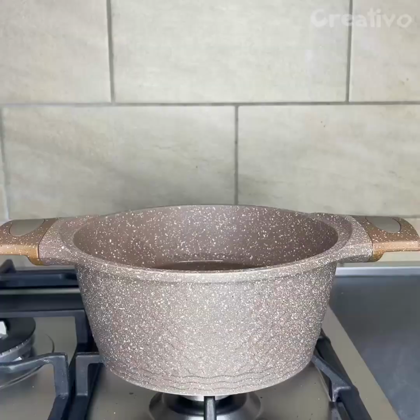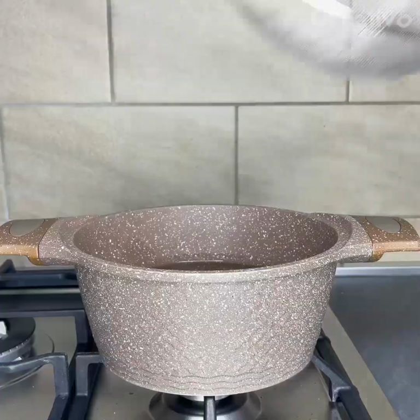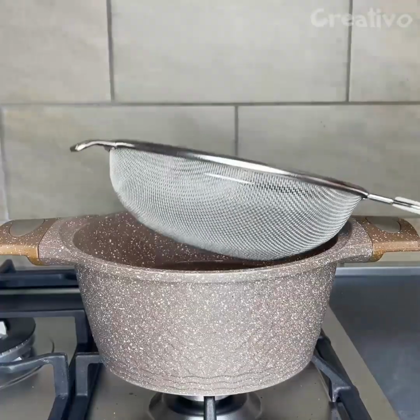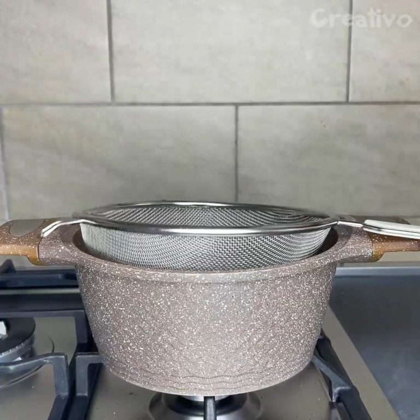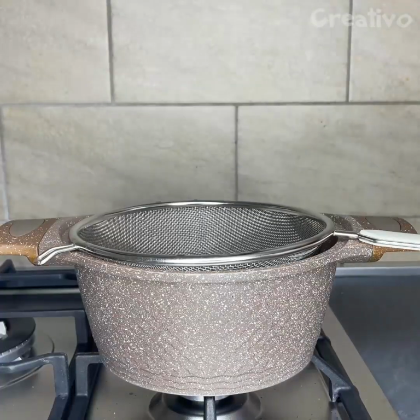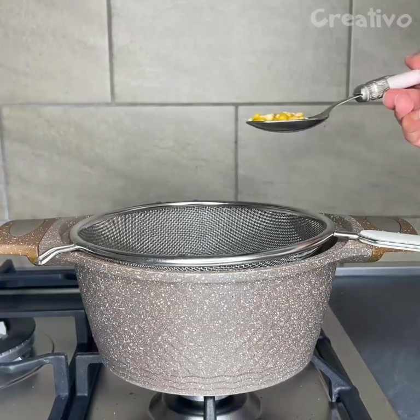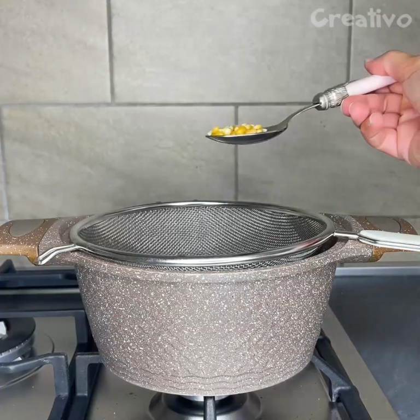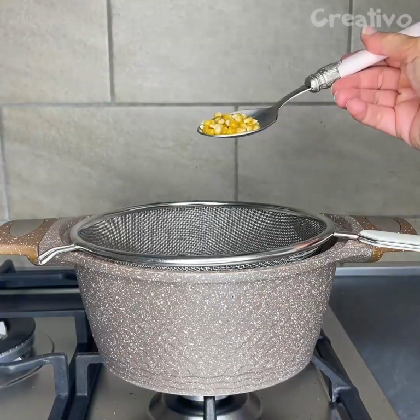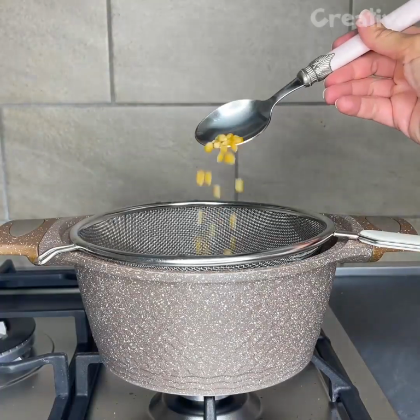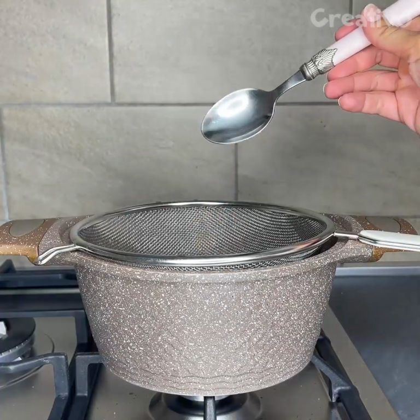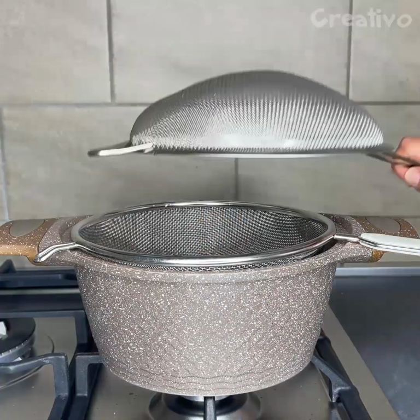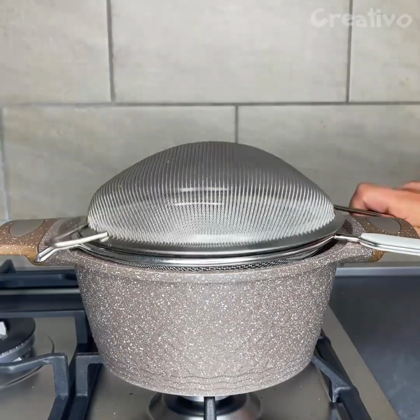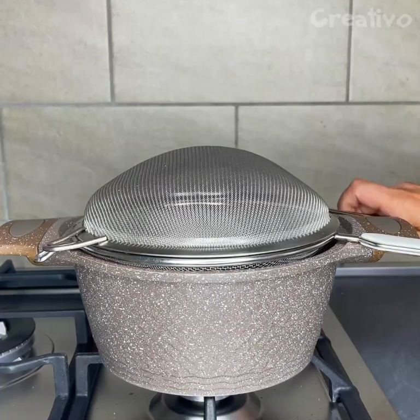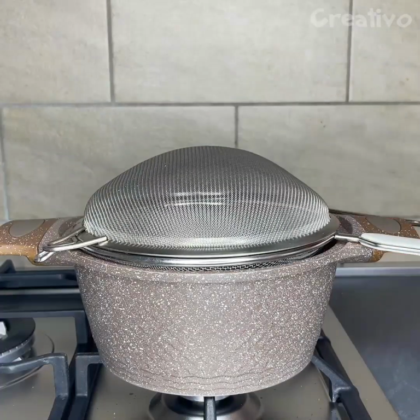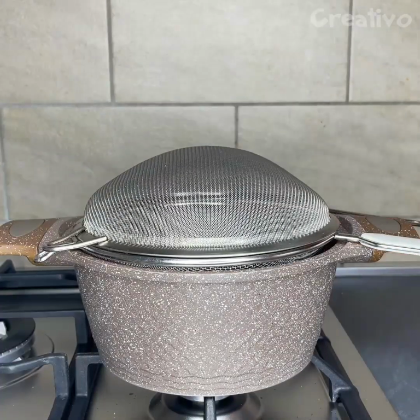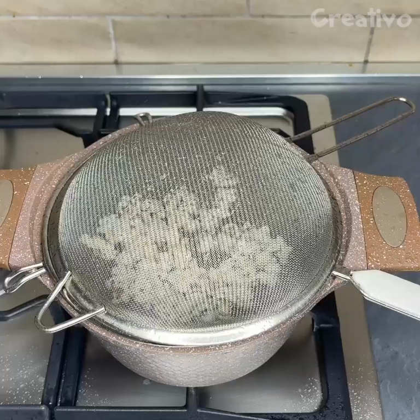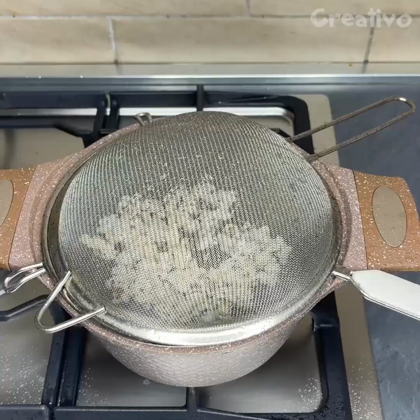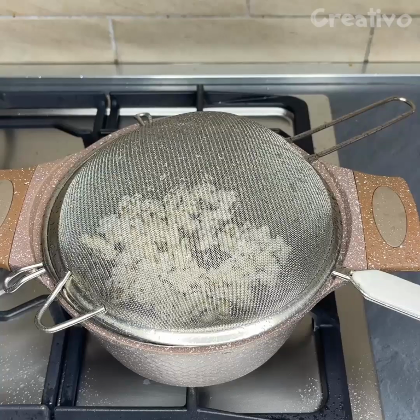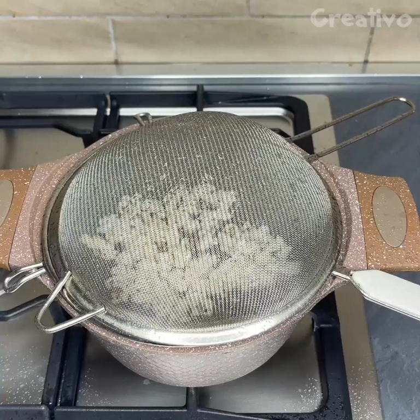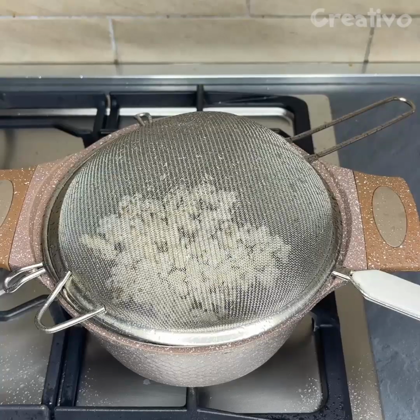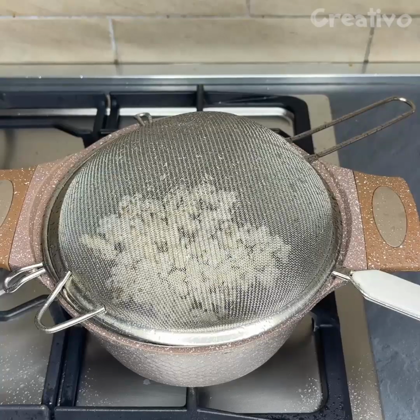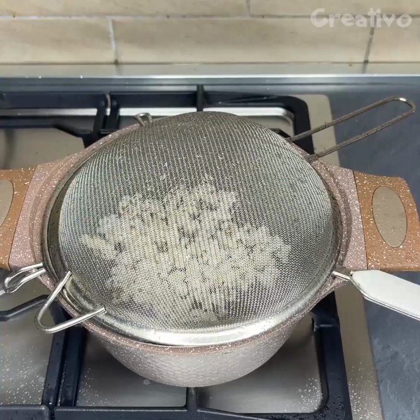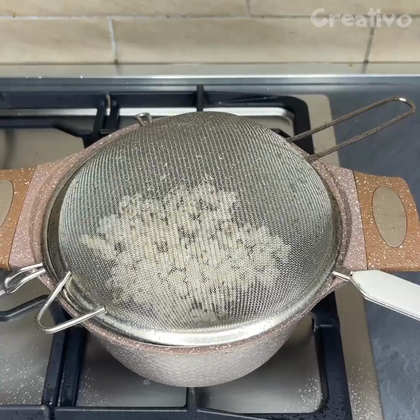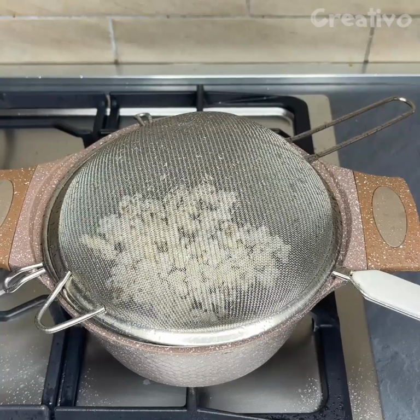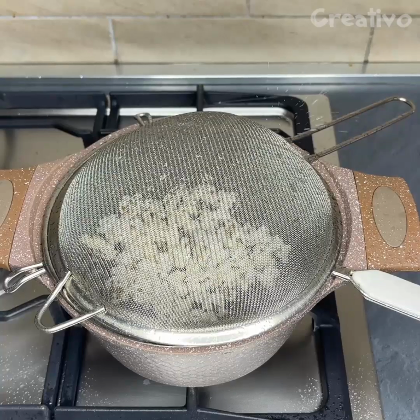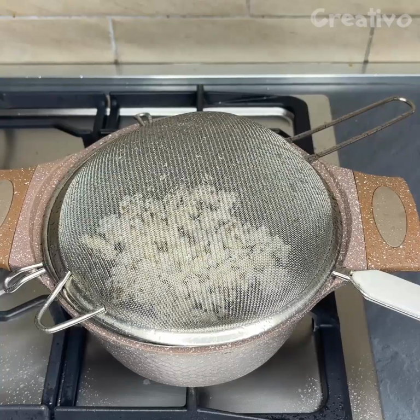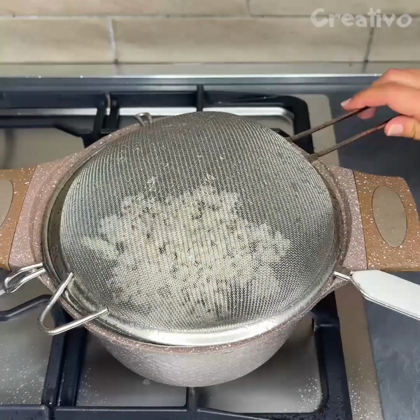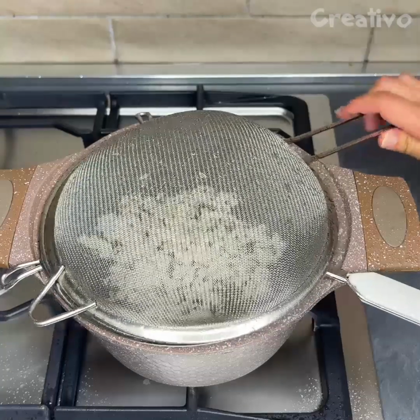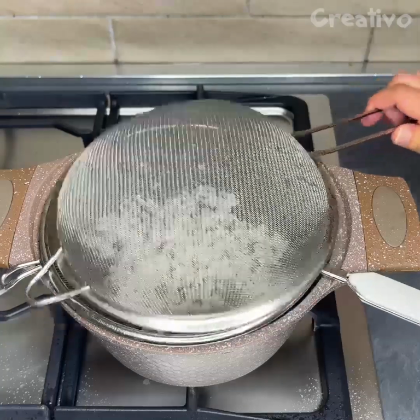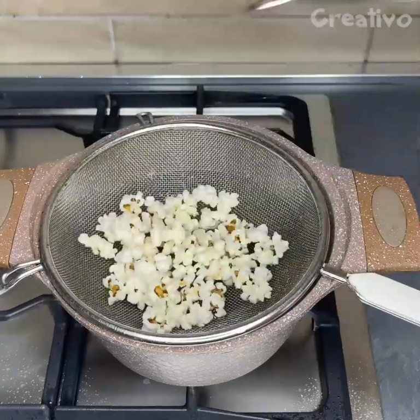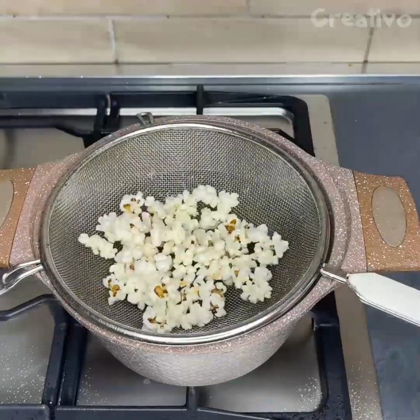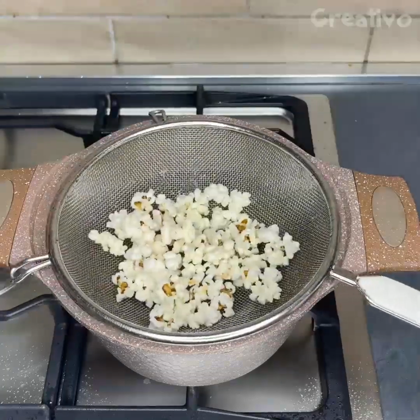Using this tip, making popcorn will be child's play. Ready!